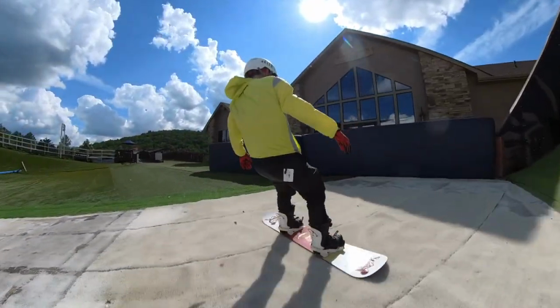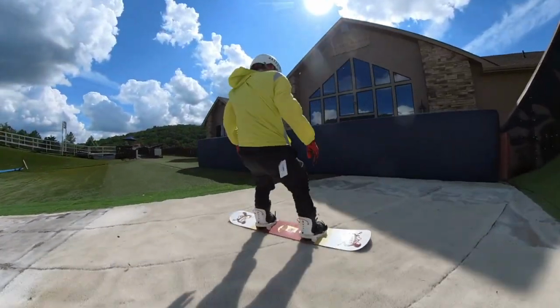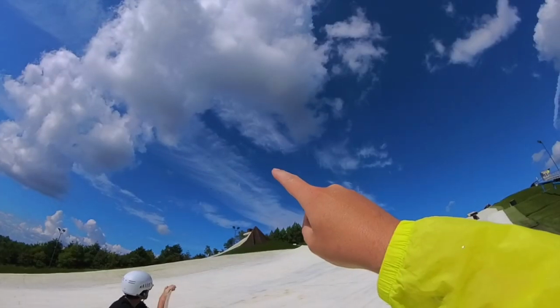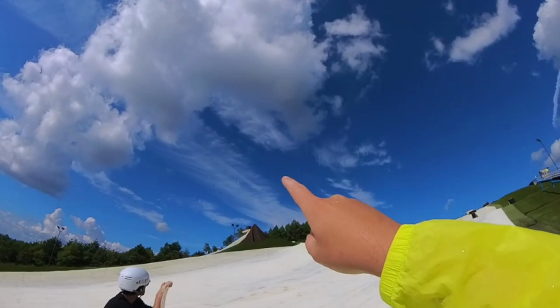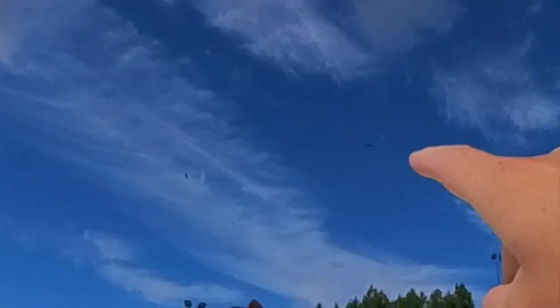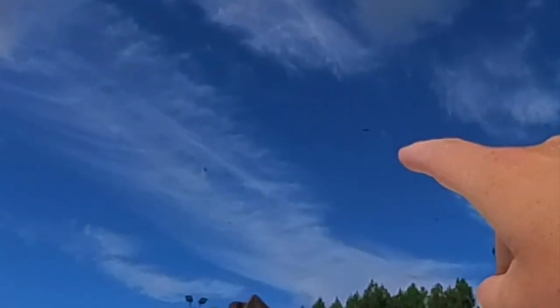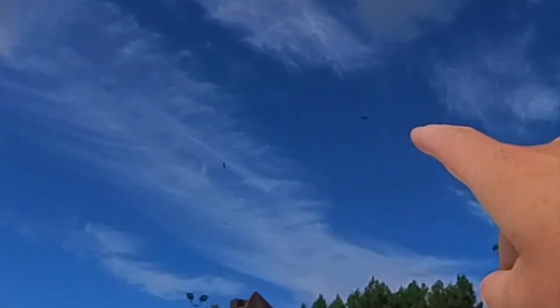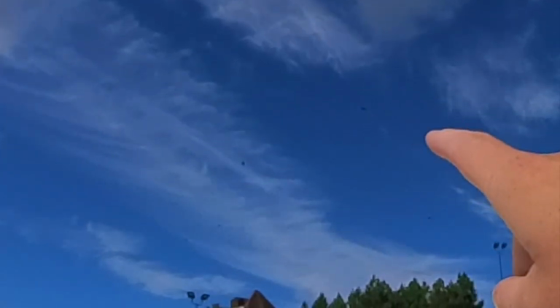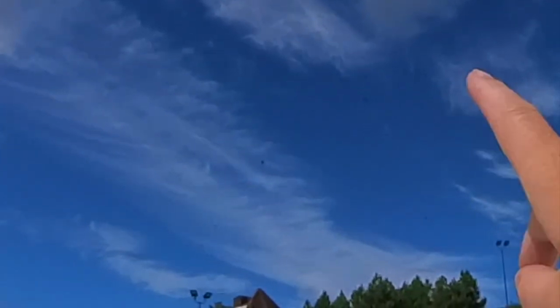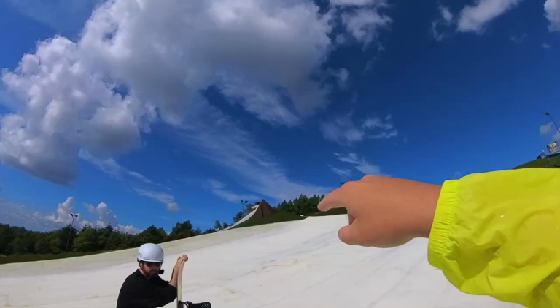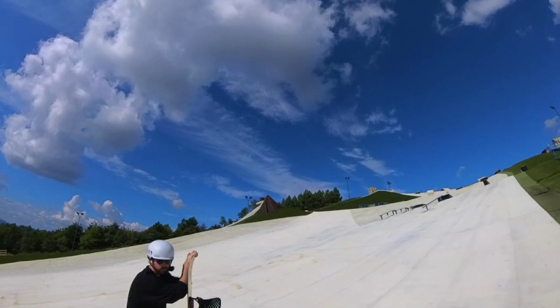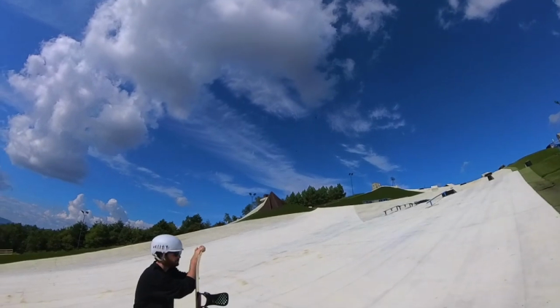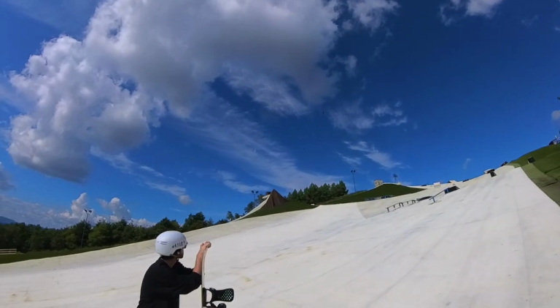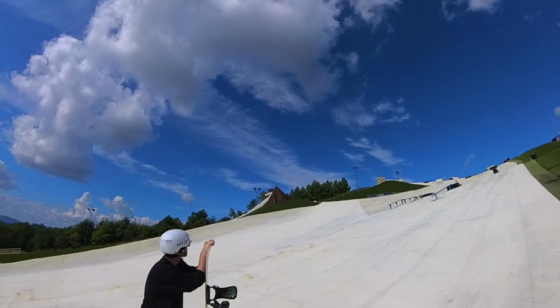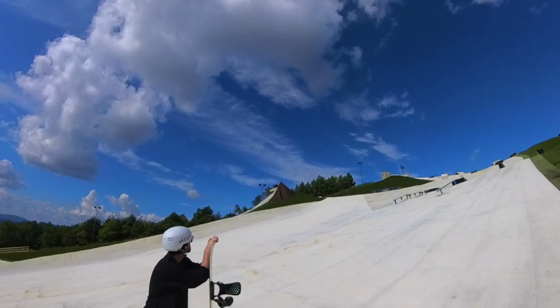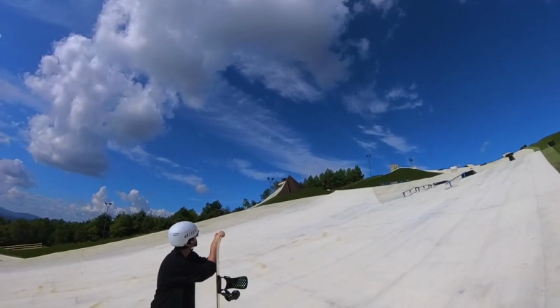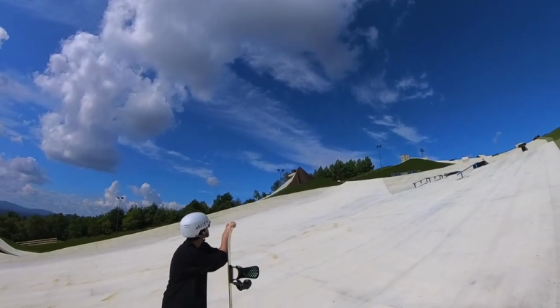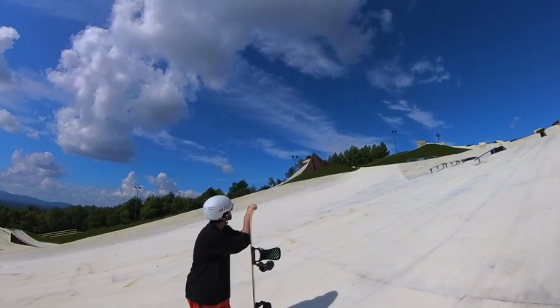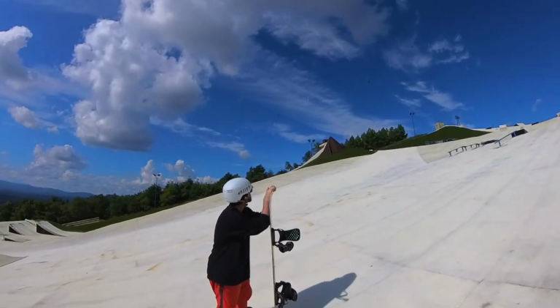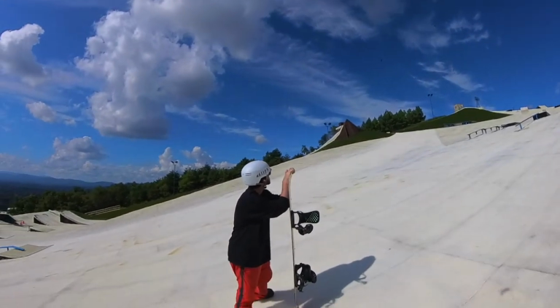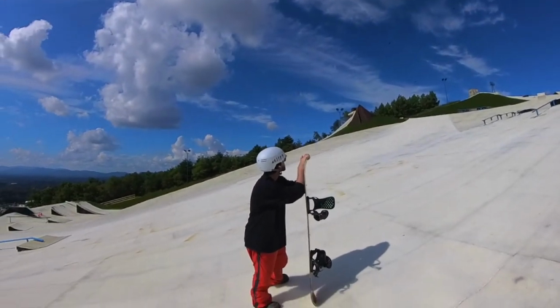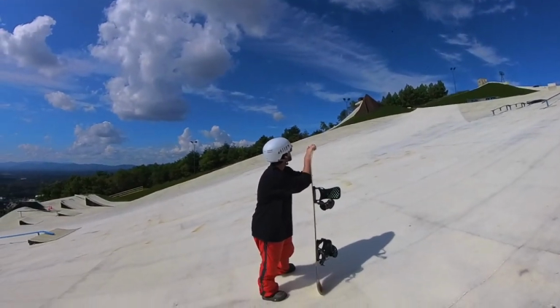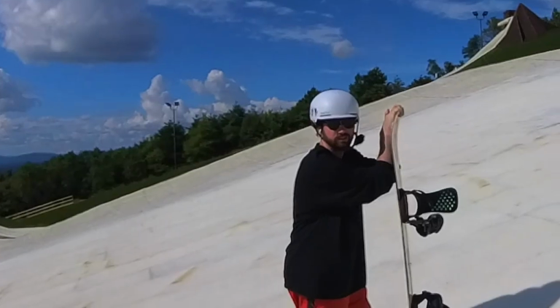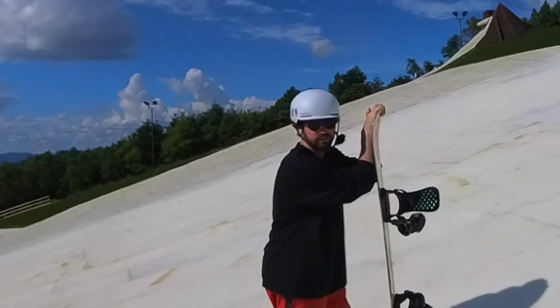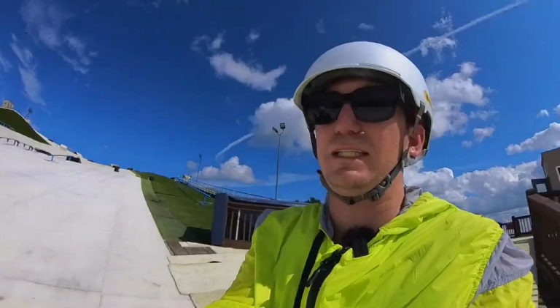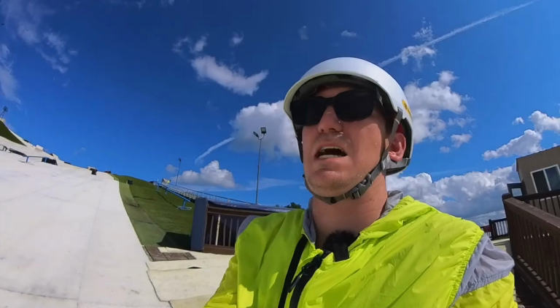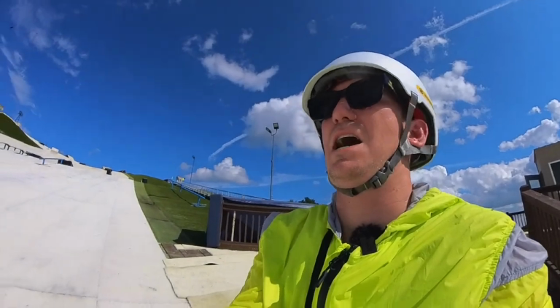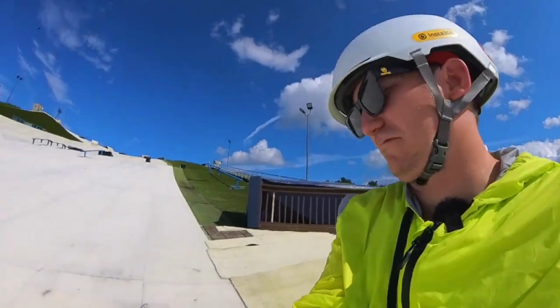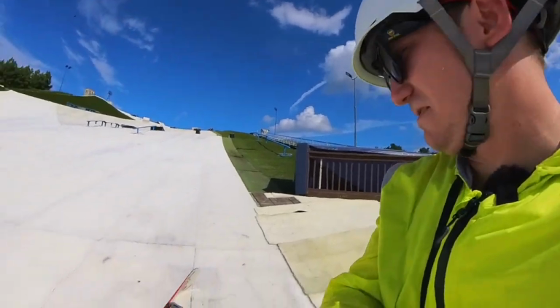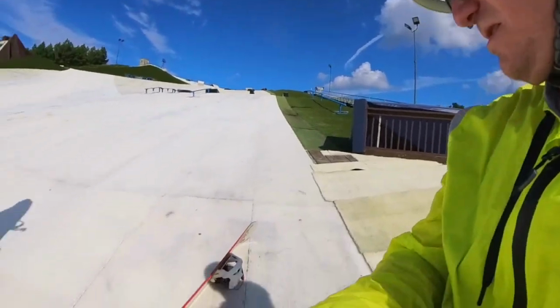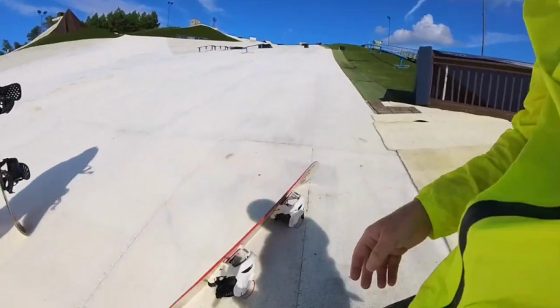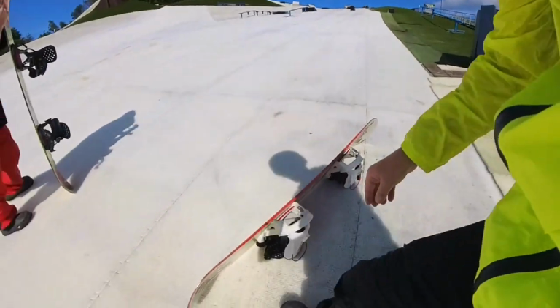It's so hot that the vultures came out to see if we die out here so they can eat us. It might happen — it is hot right now.